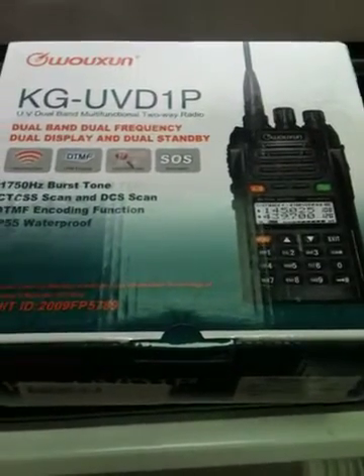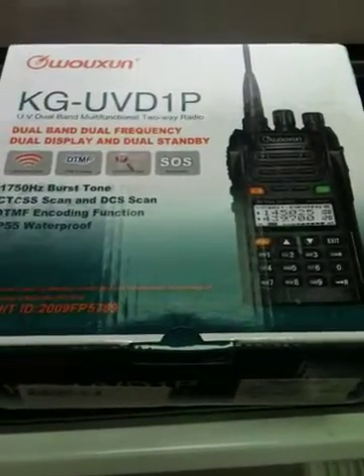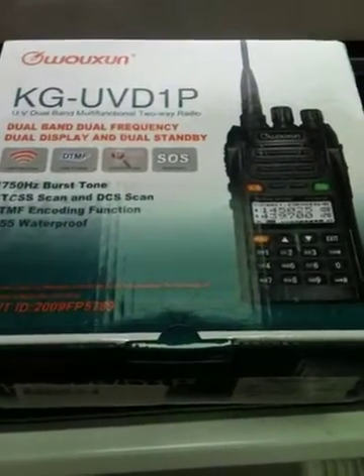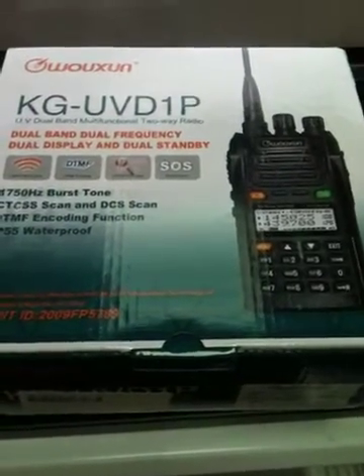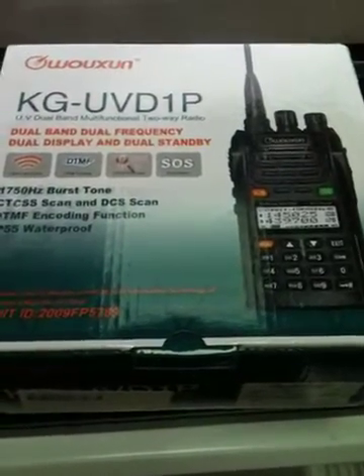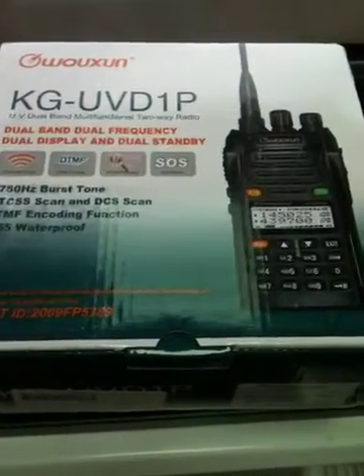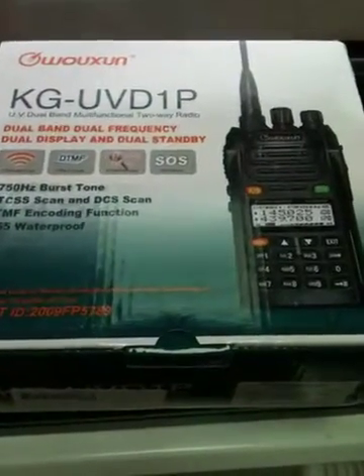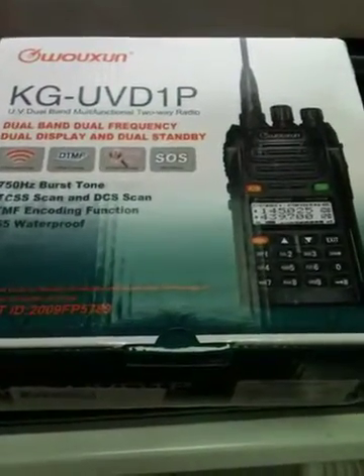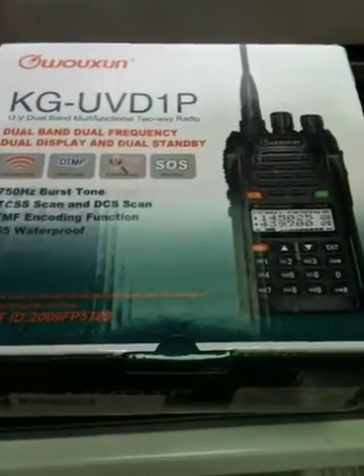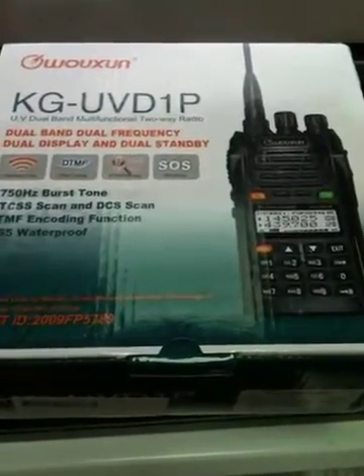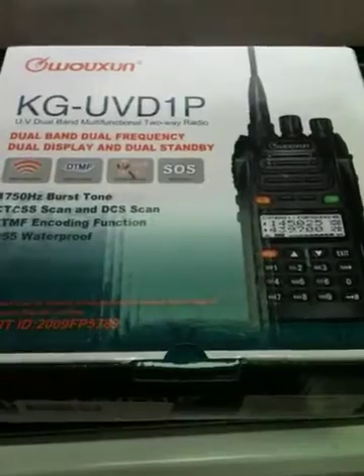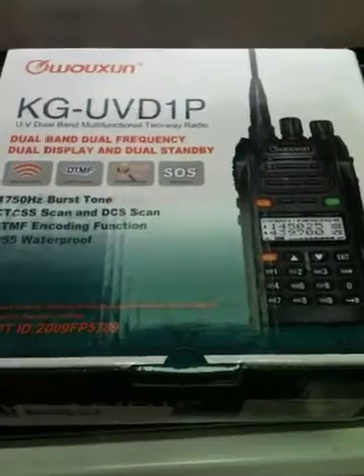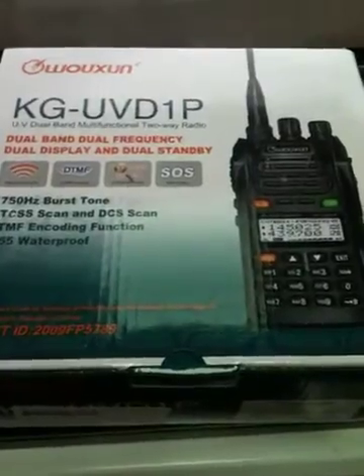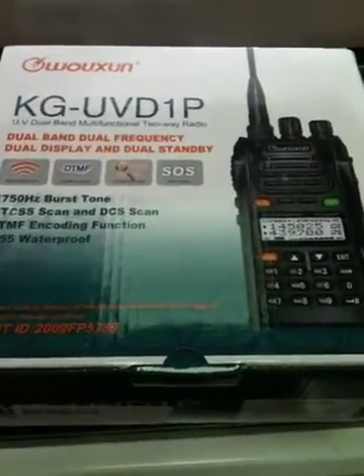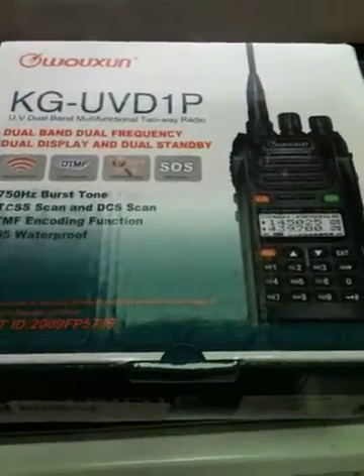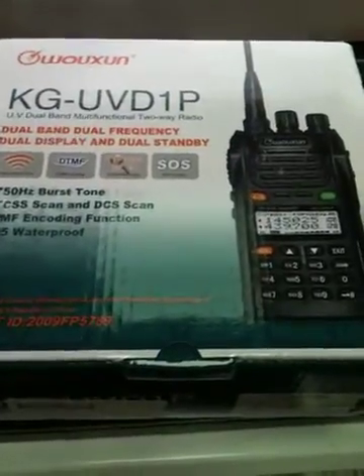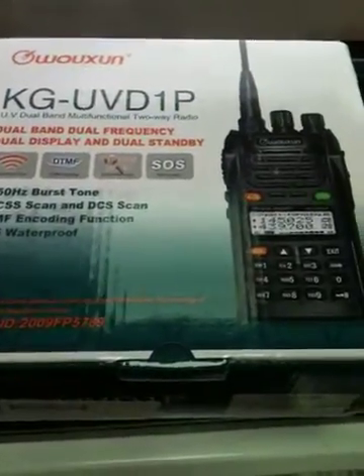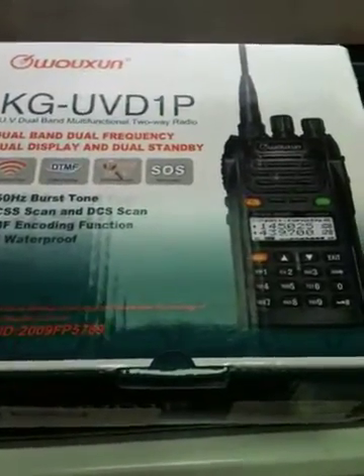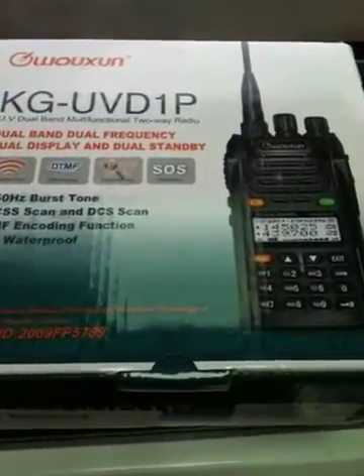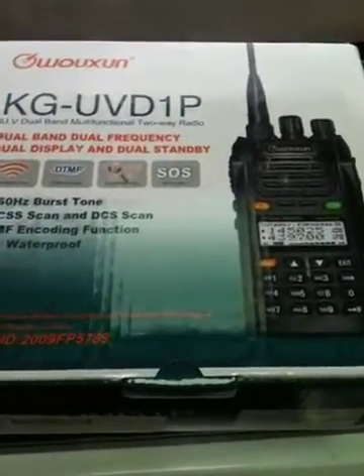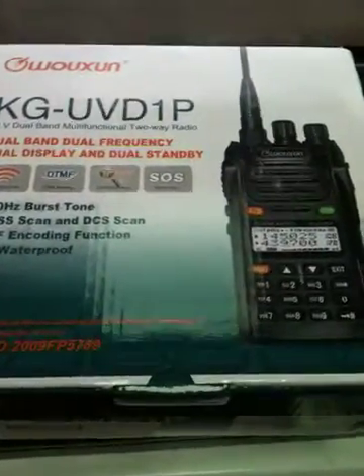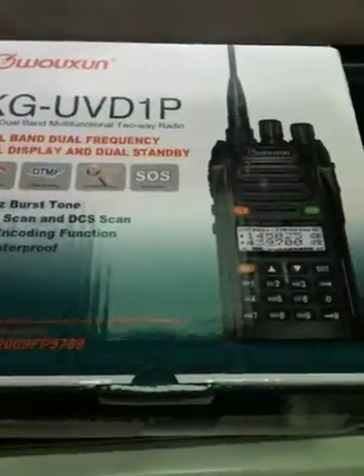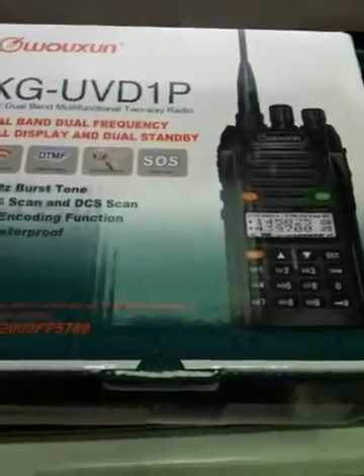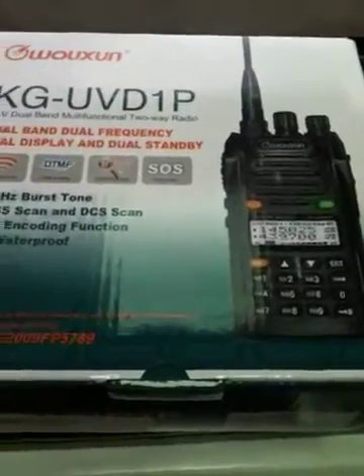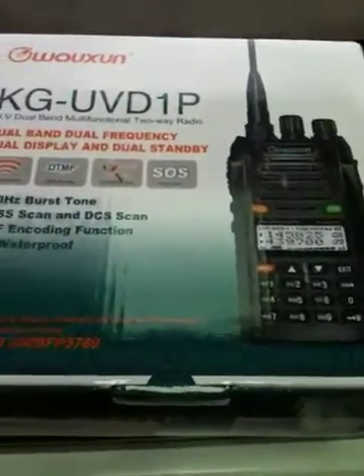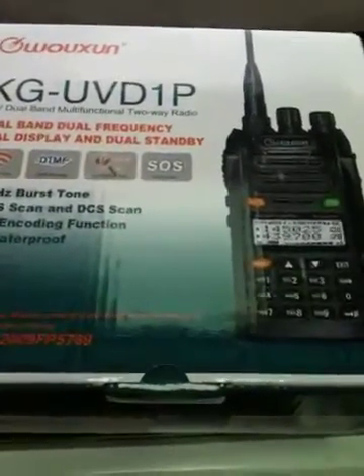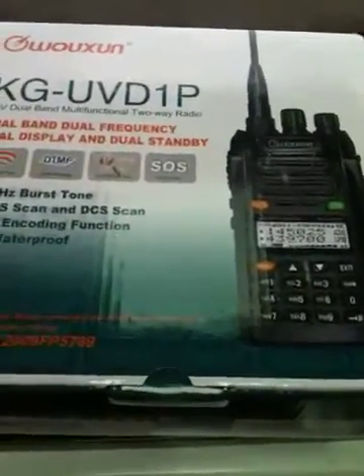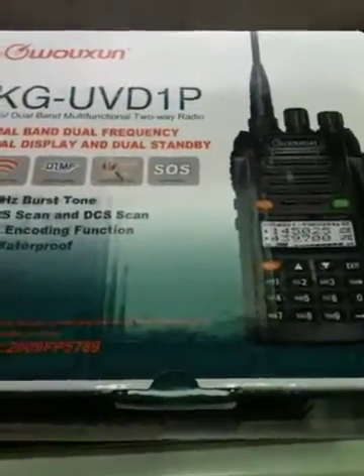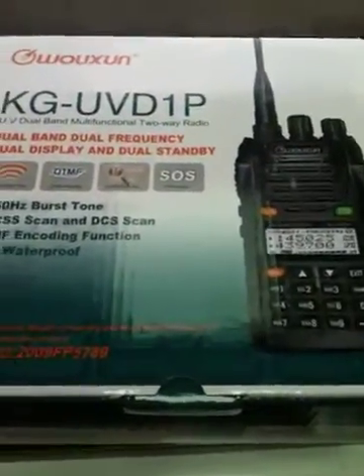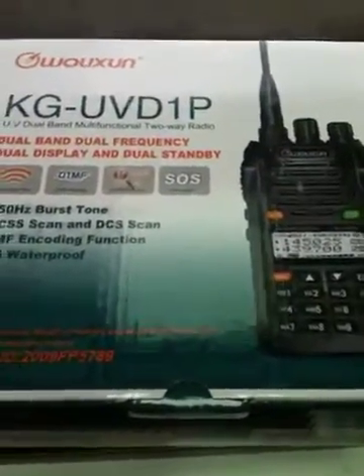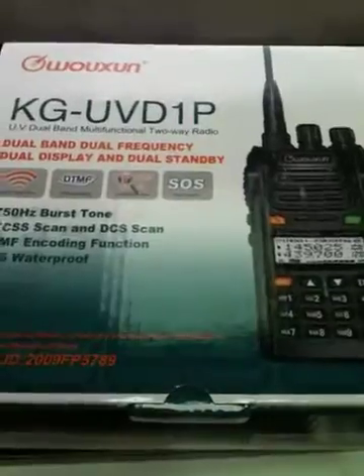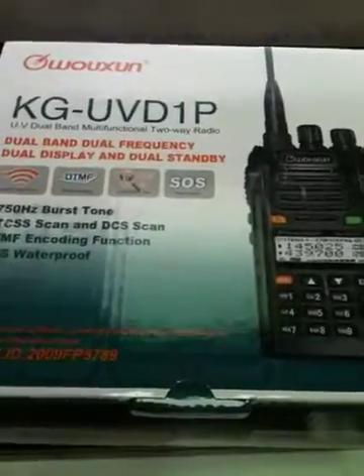Hi, this is EI4JN. I'm going to introduce to you the Wuxon KG-UVD1P. A bit of a mouthful.